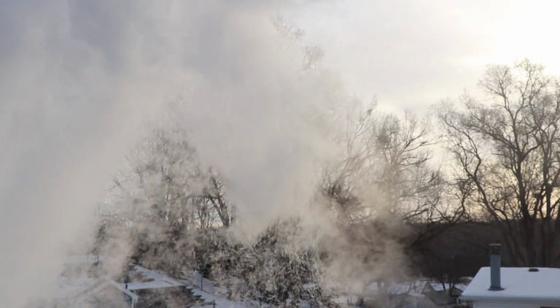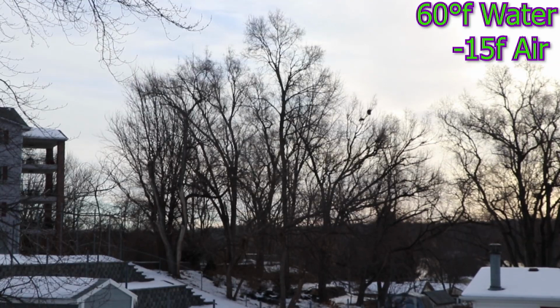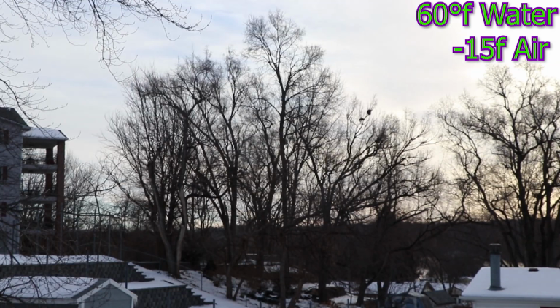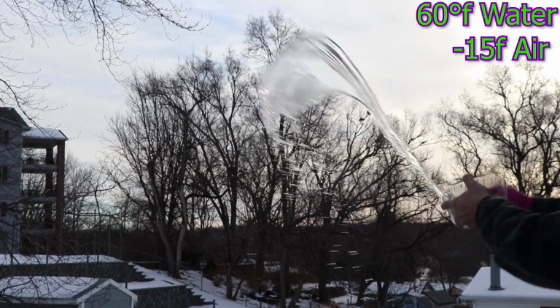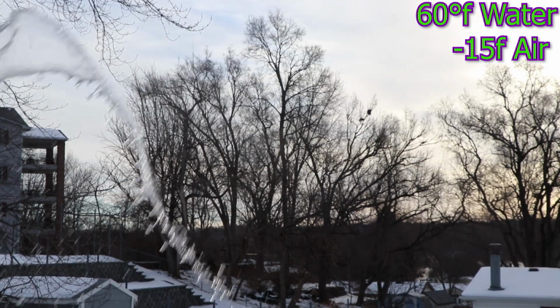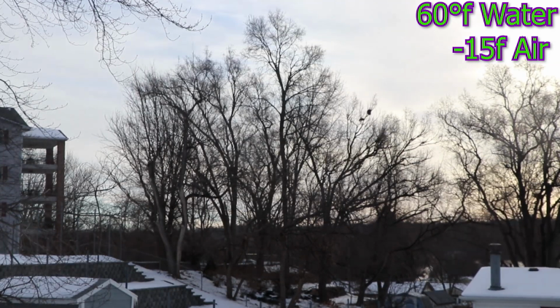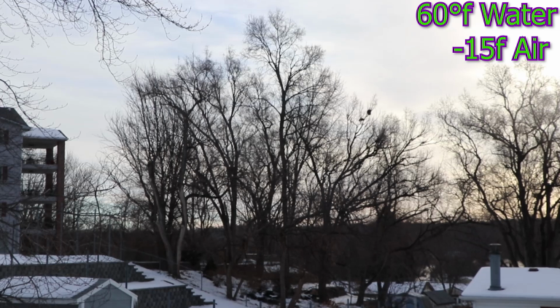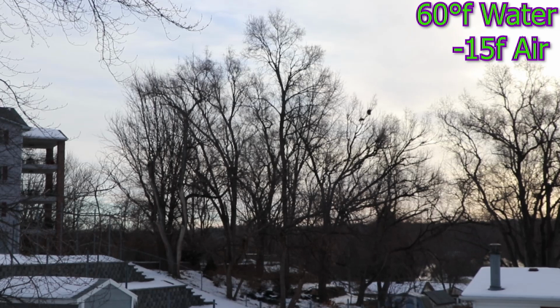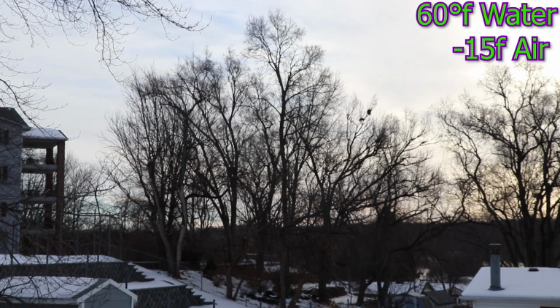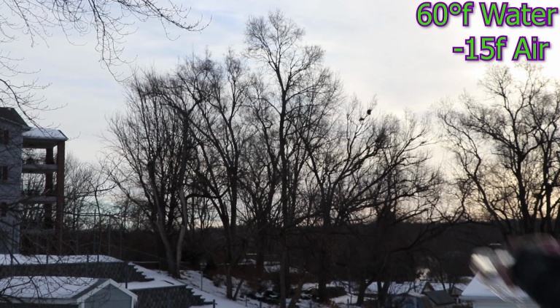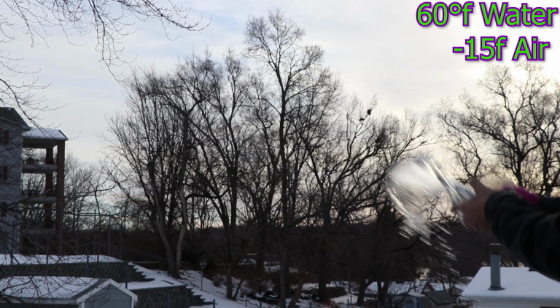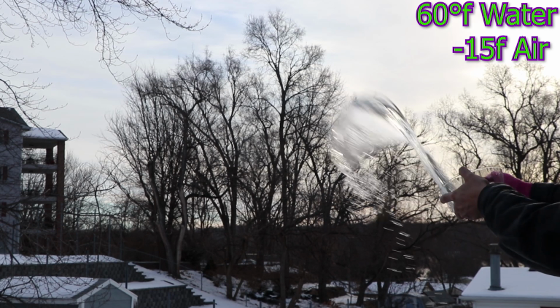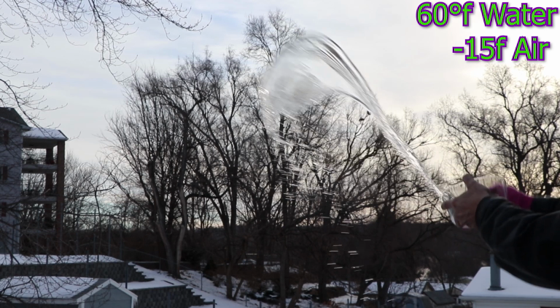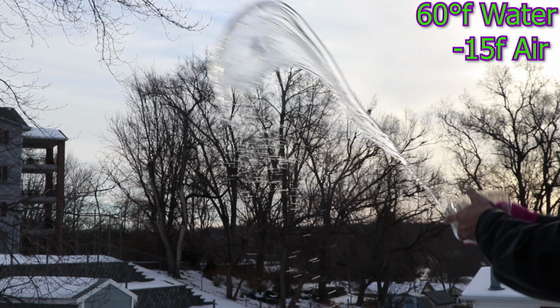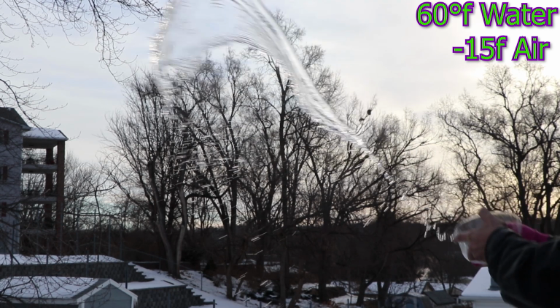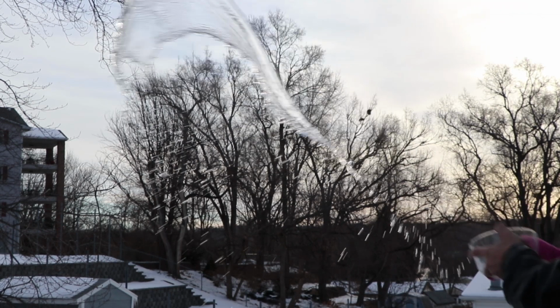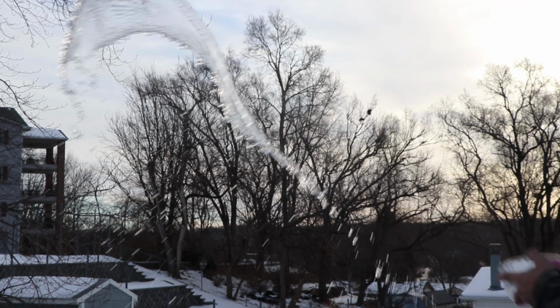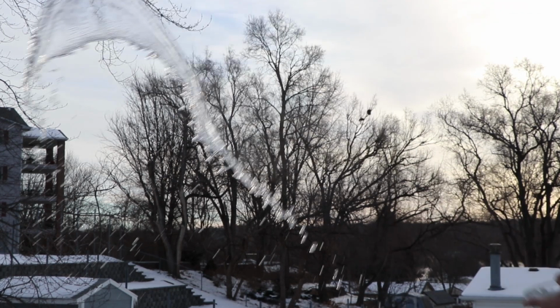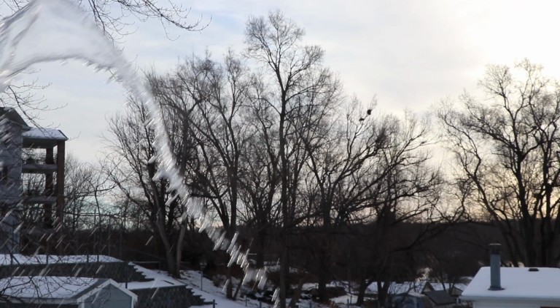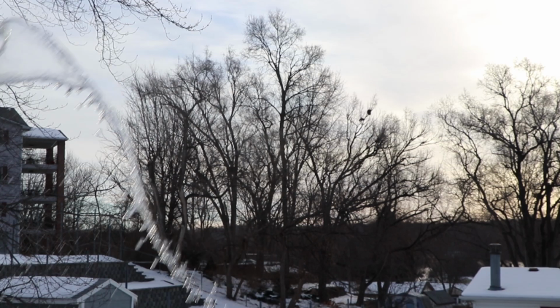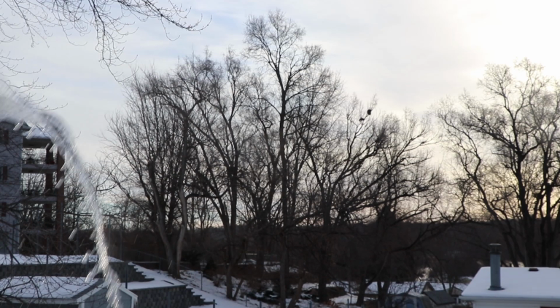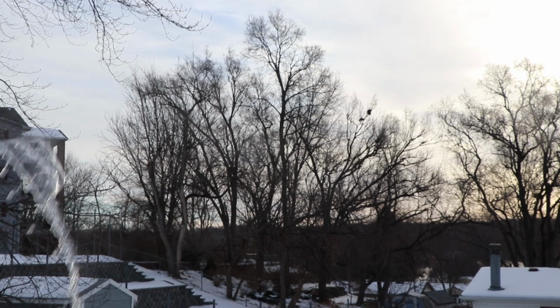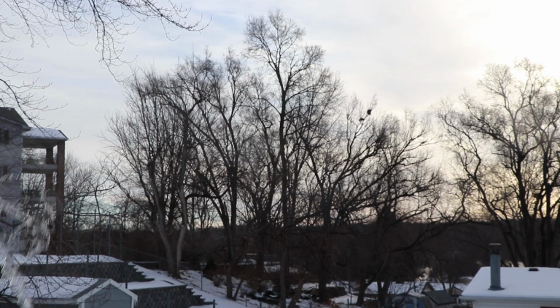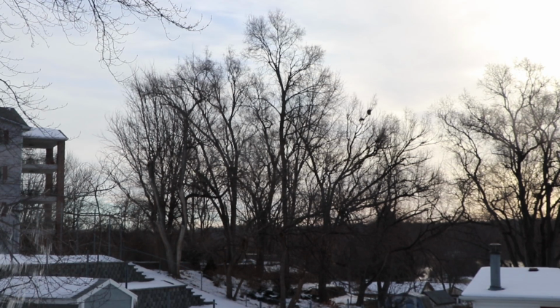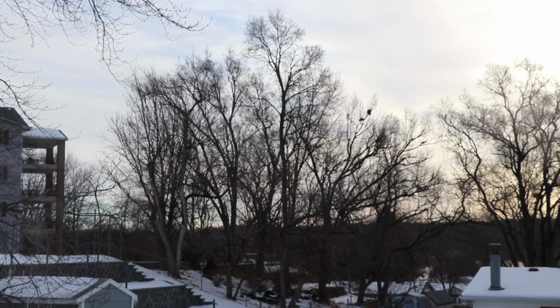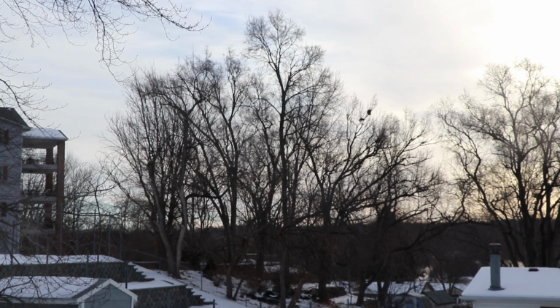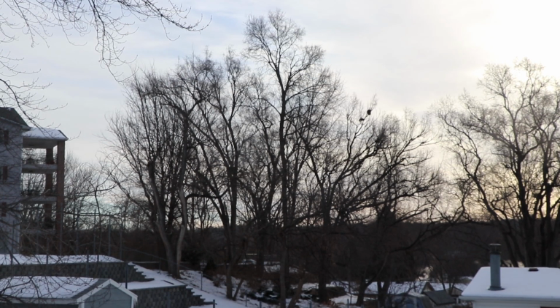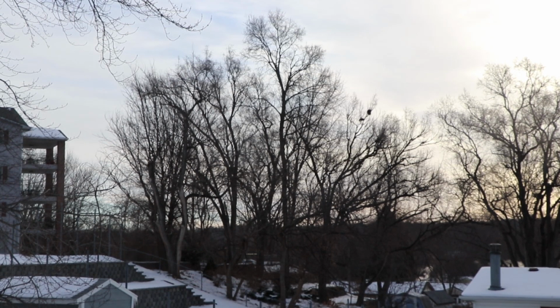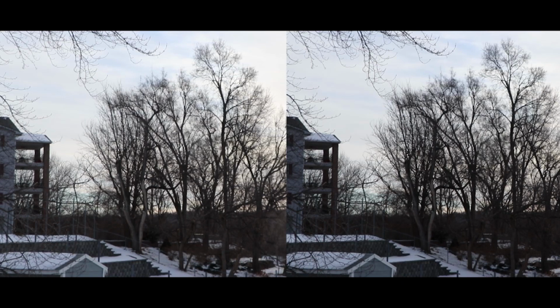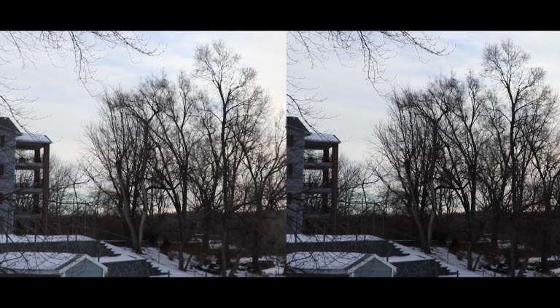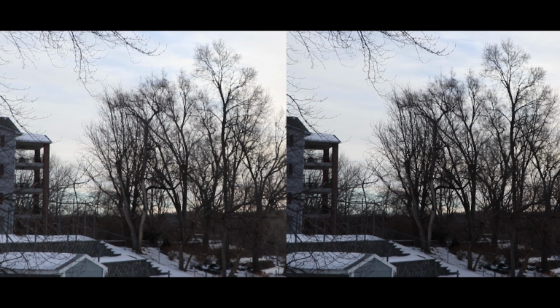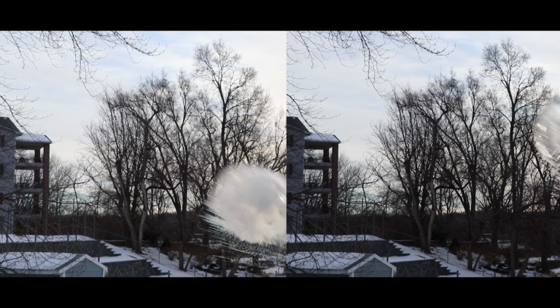Okay, the cold water. It's quite a difference there. It doesn't spread out and turn into vapor like the hot water does. And now a slow motion side by side.